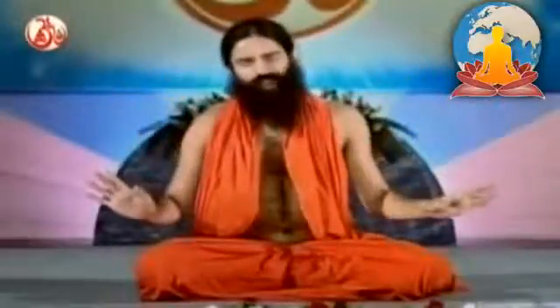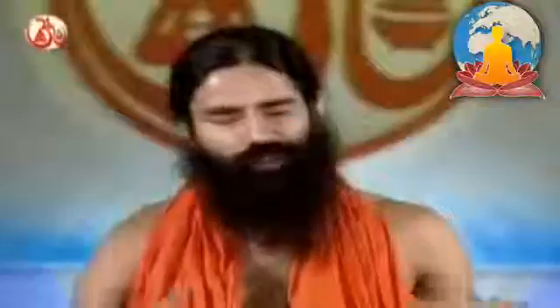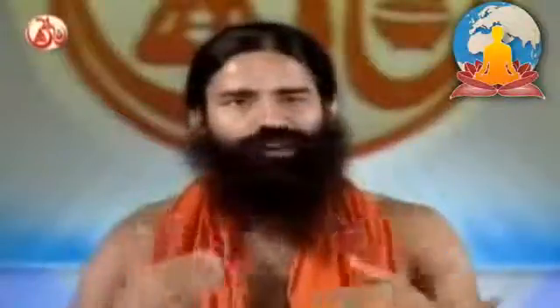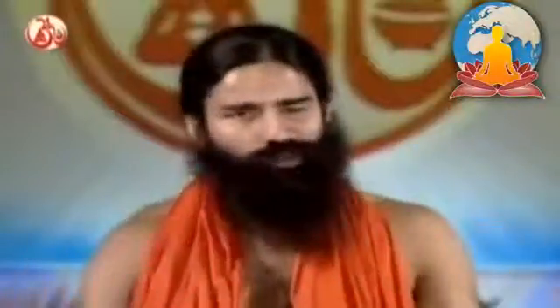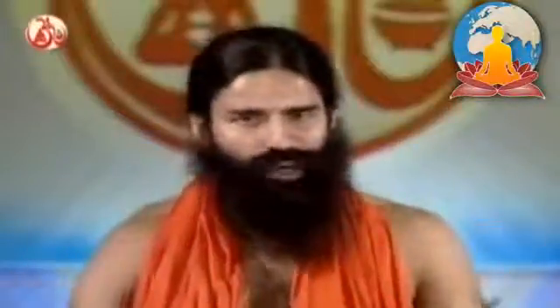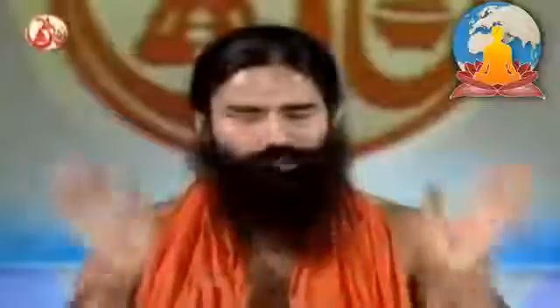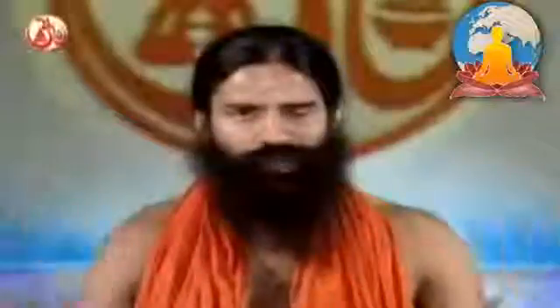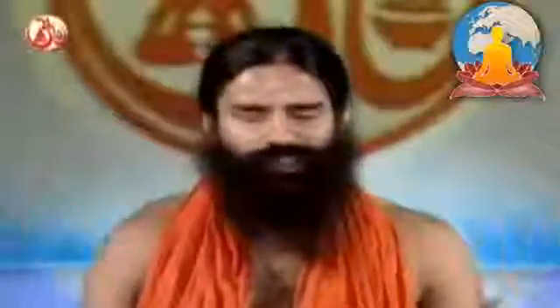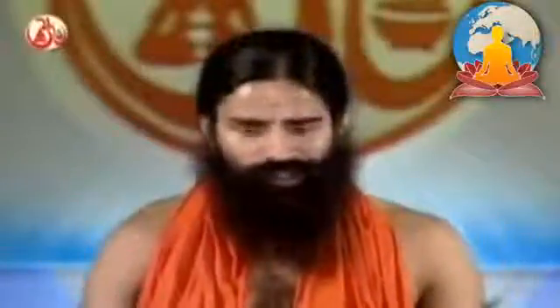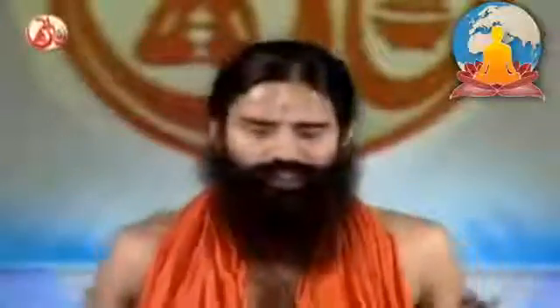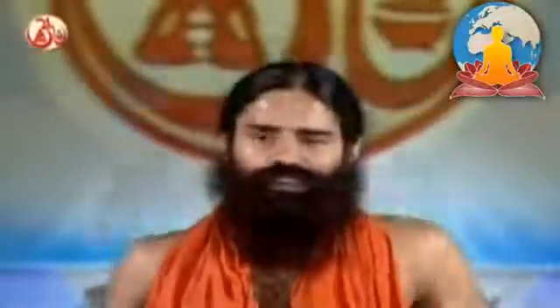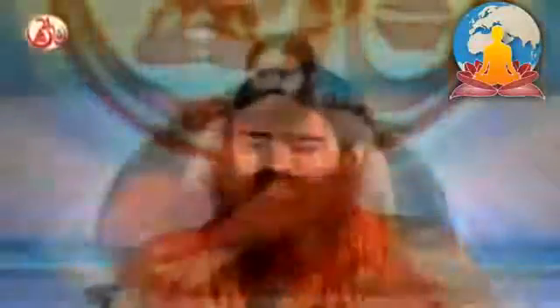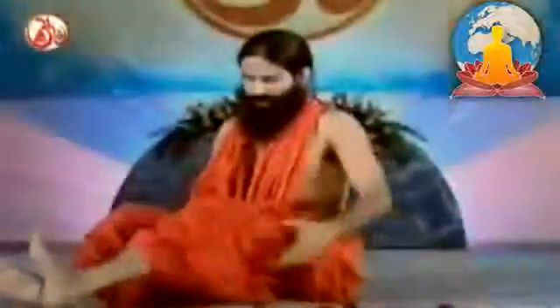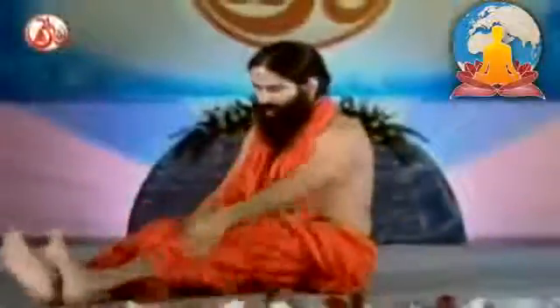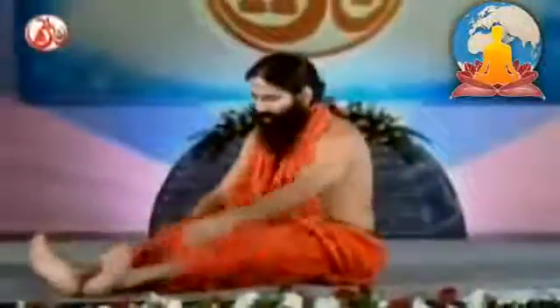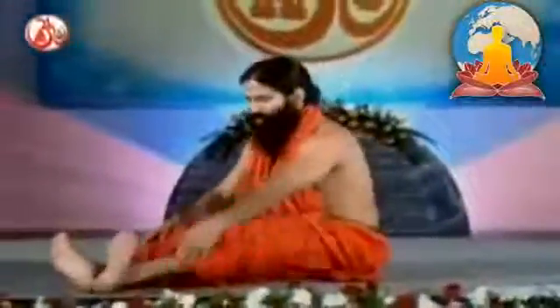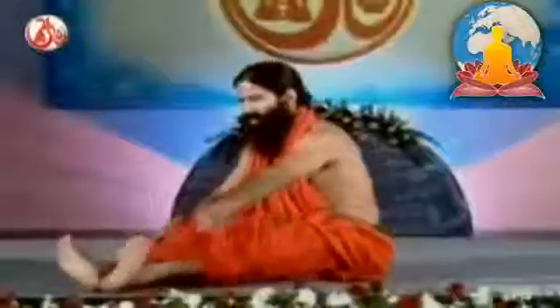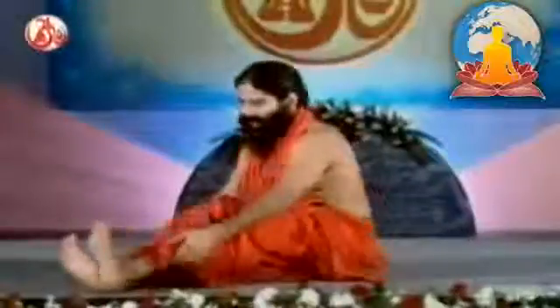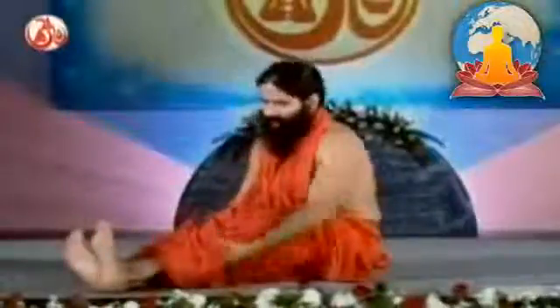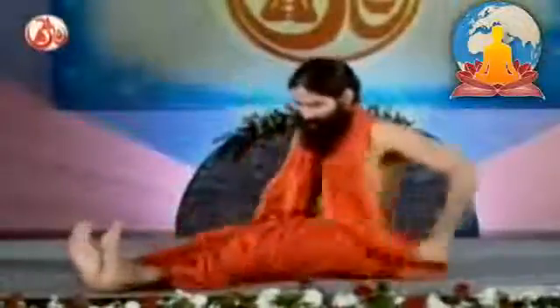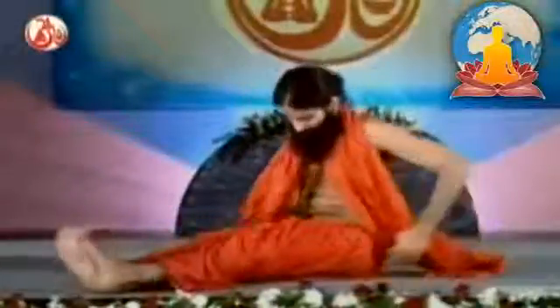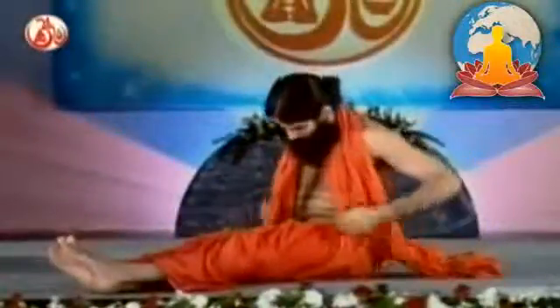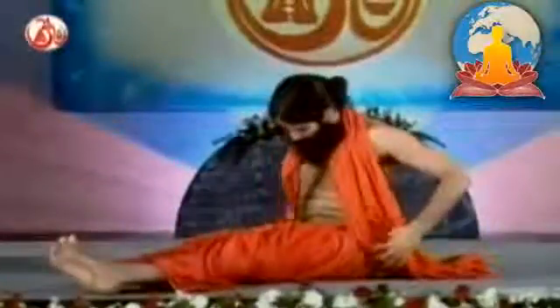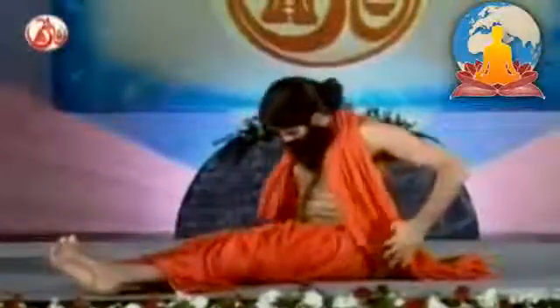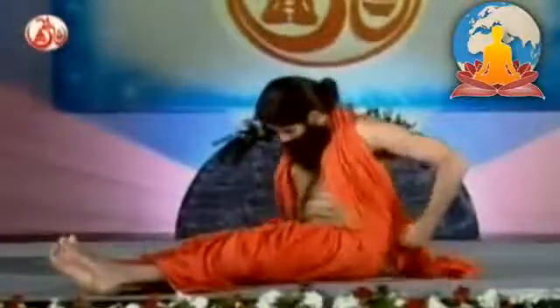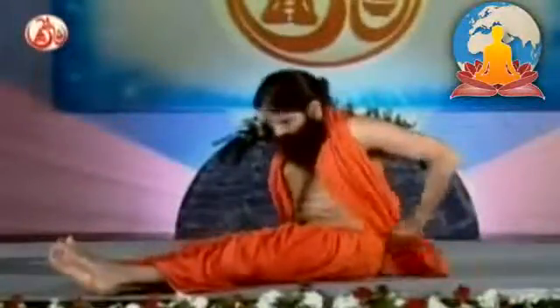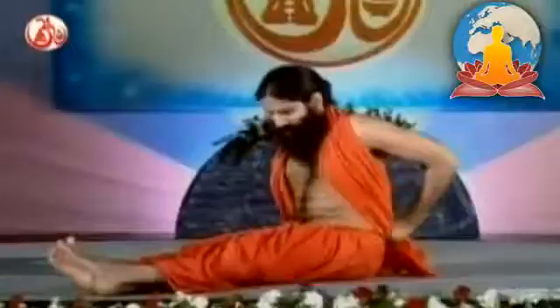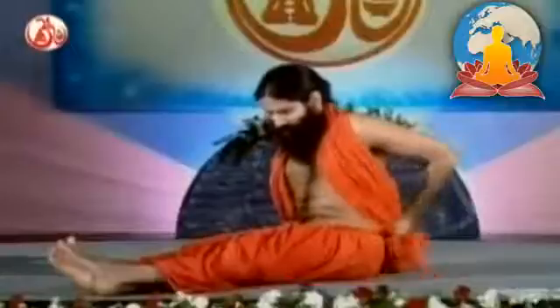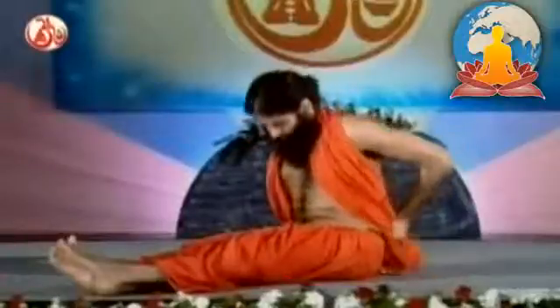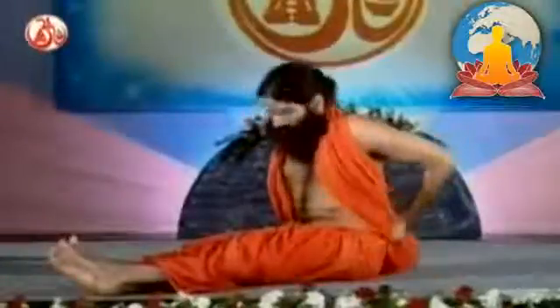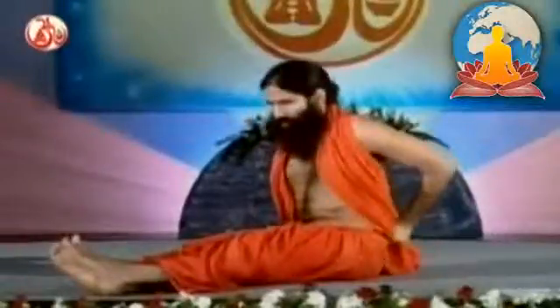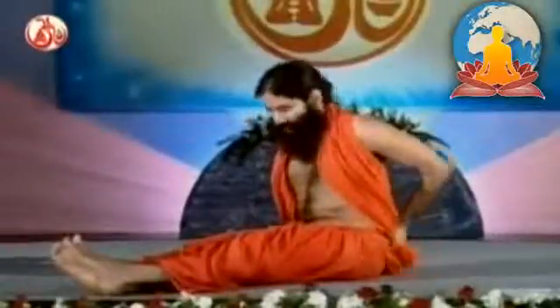And still if you feel the need, you may take home remedies and change your diet that we will recommend you. For the first practice, stretch both your legs in front. You have to perform a grinding action. Both the feet join together in front.